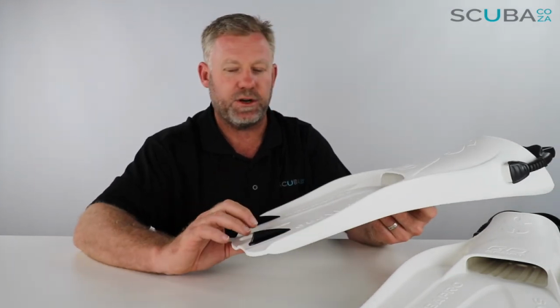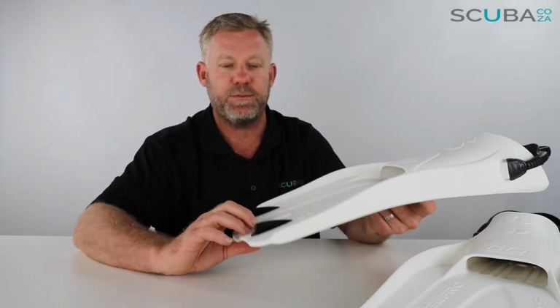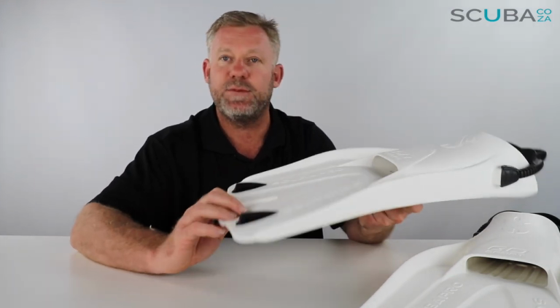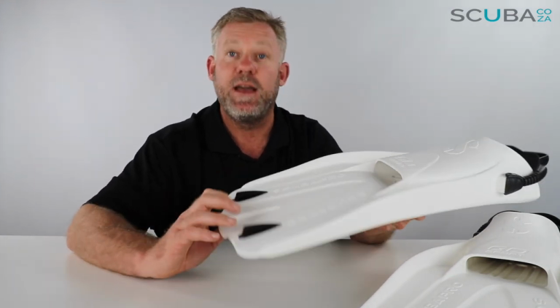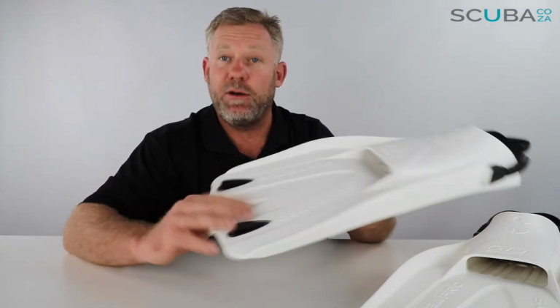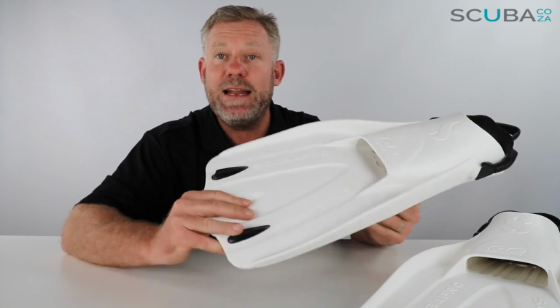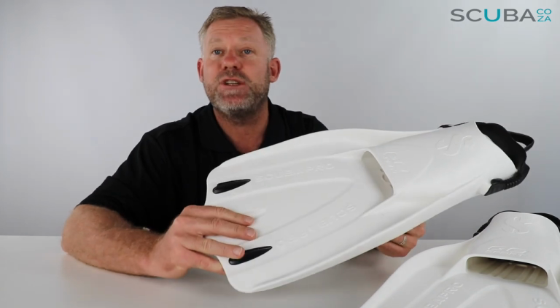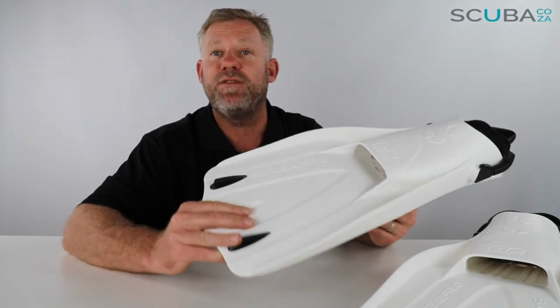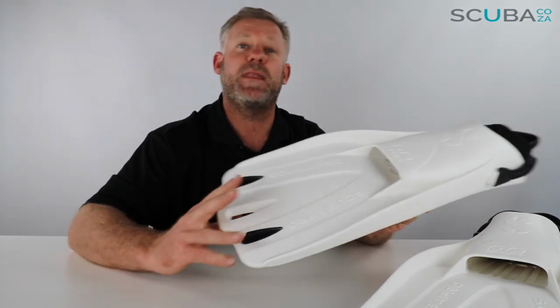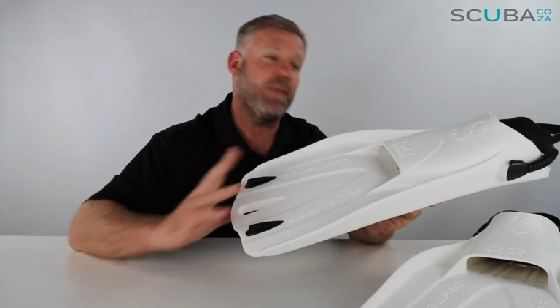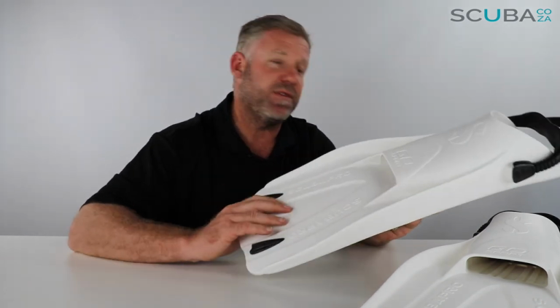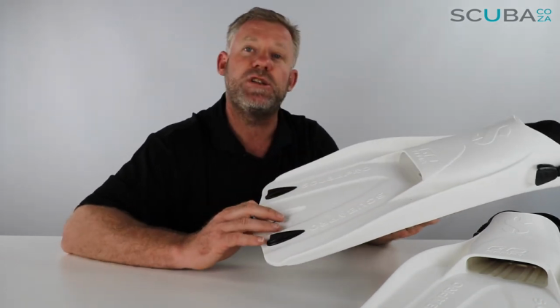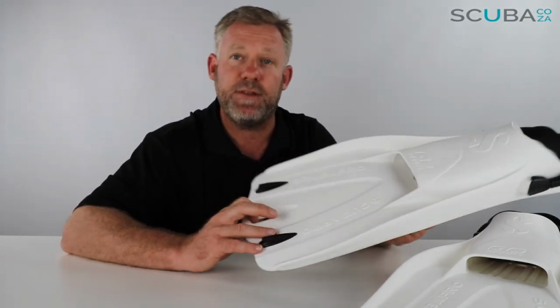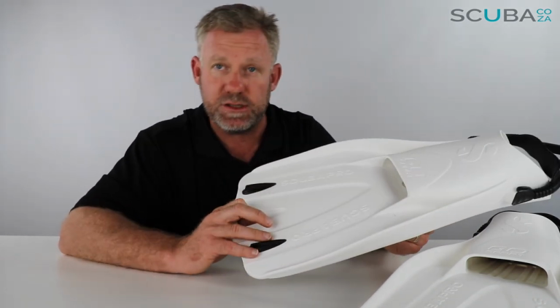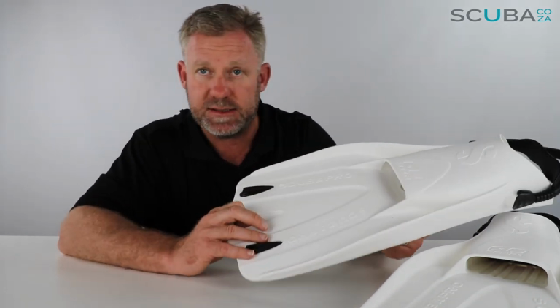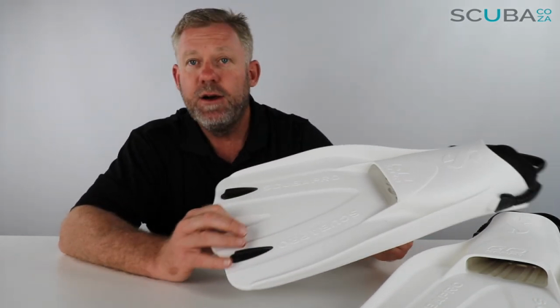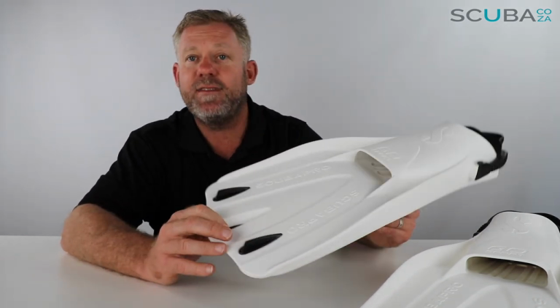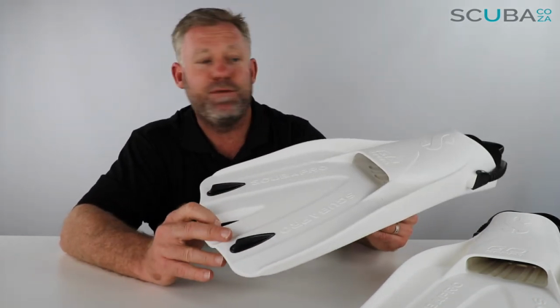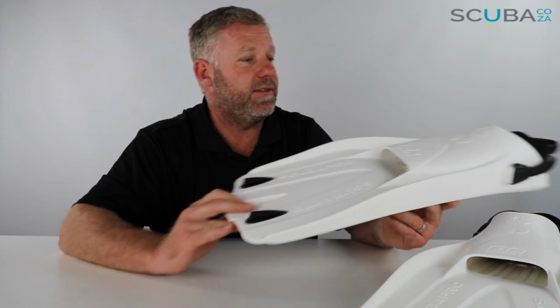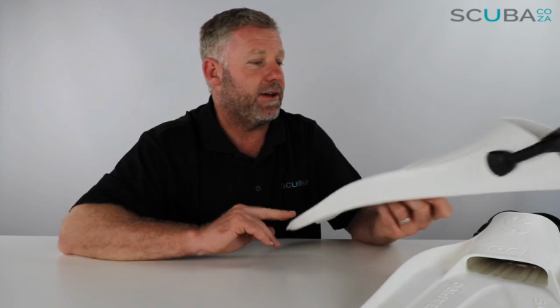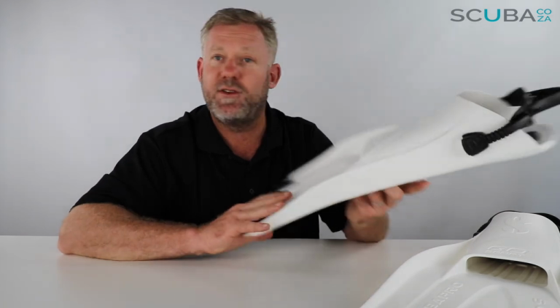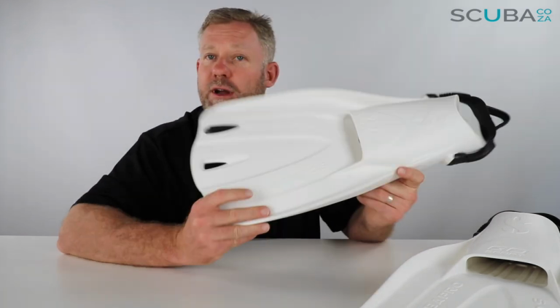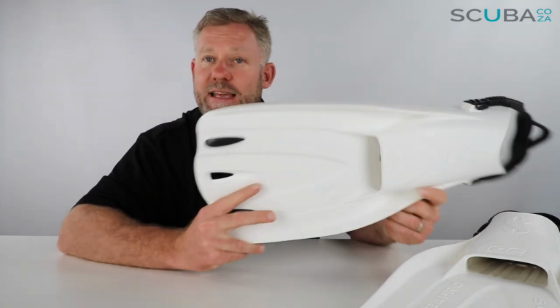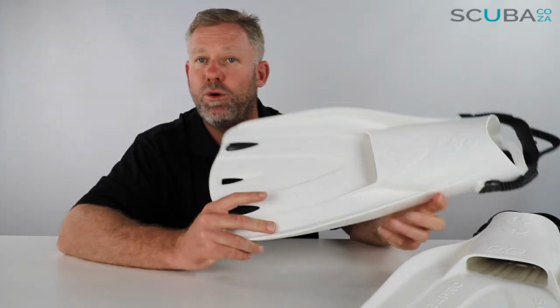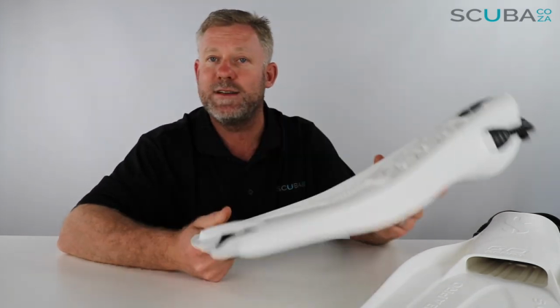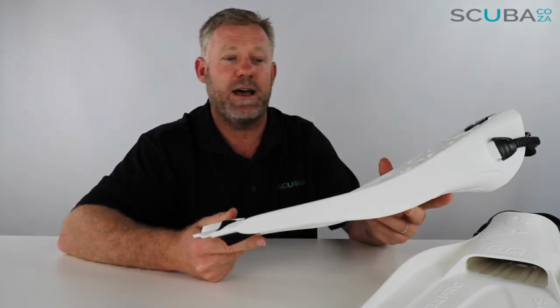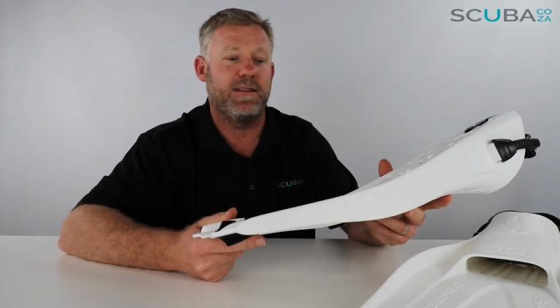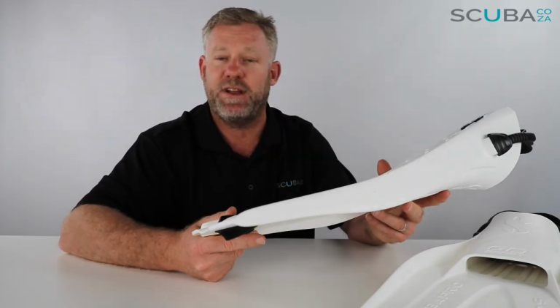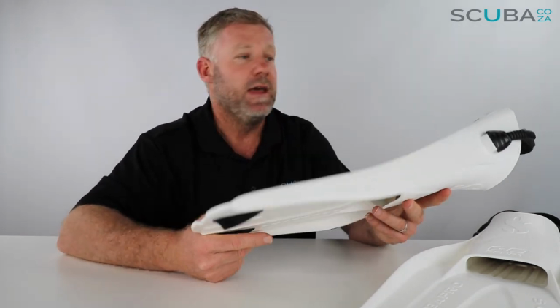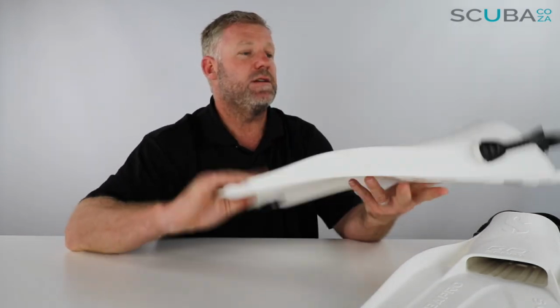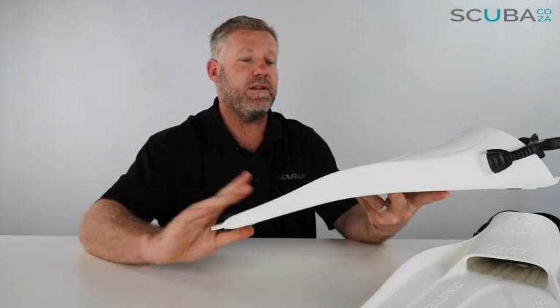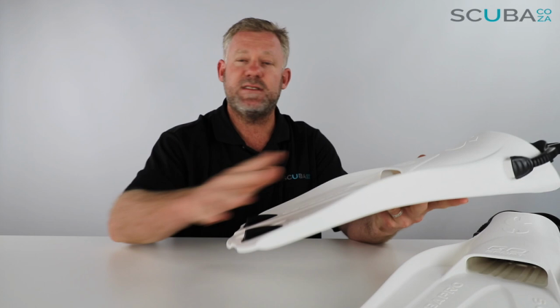We were getting lots of requests from customers saying they really love the travel fin but they much prefer to cover their toes with a set of boots, so Scubapro heeded the call and designed this fin.